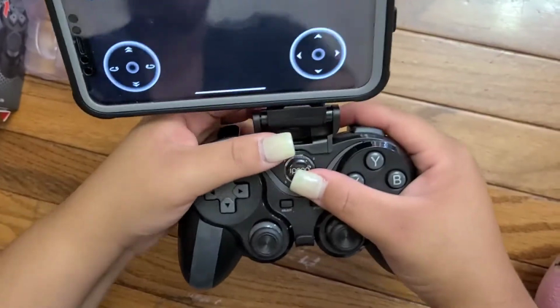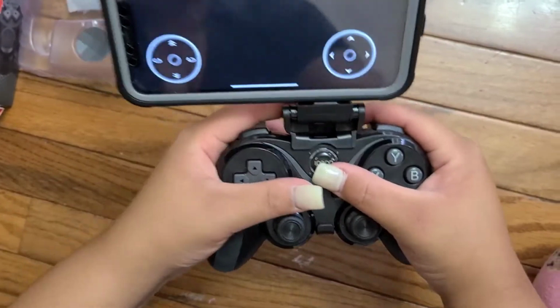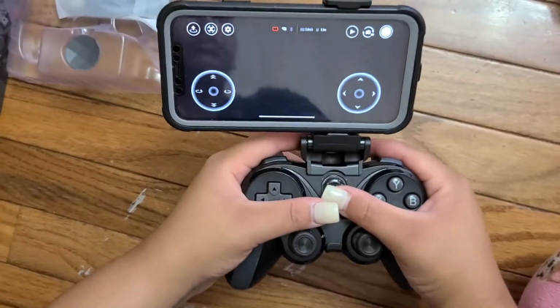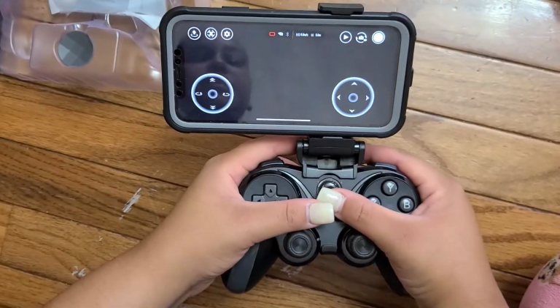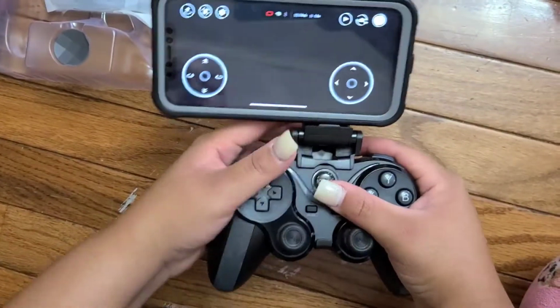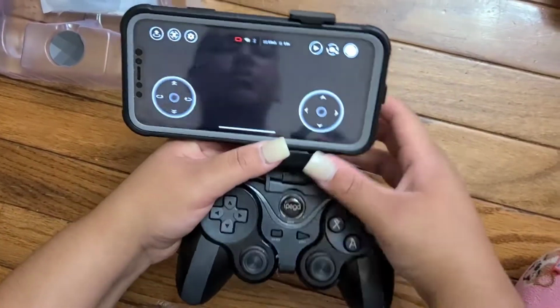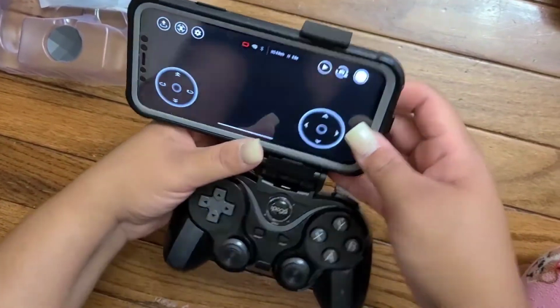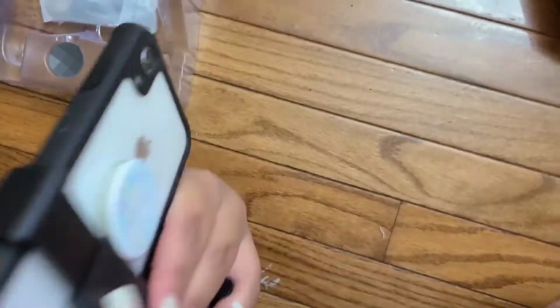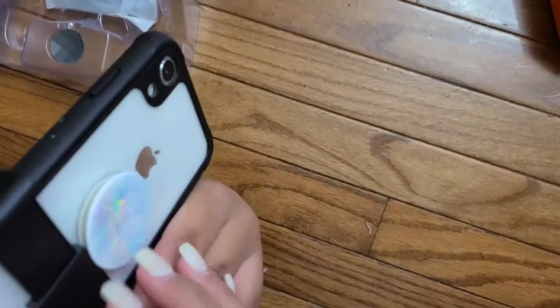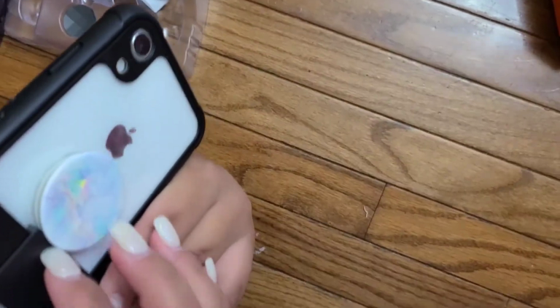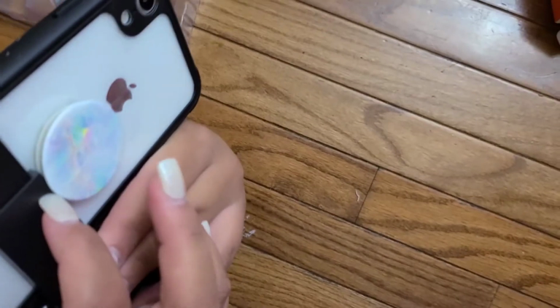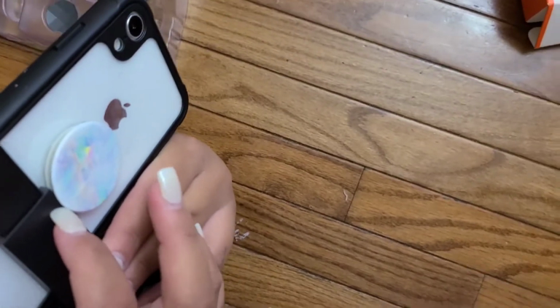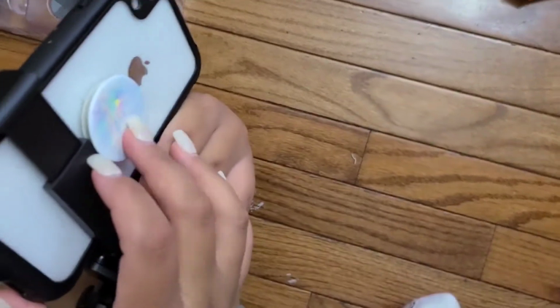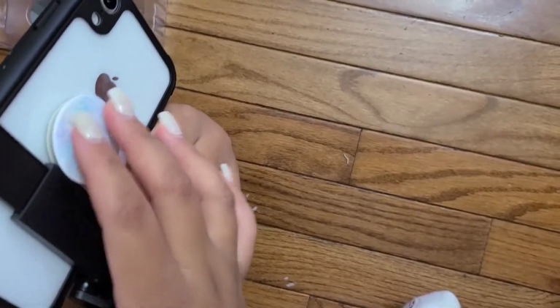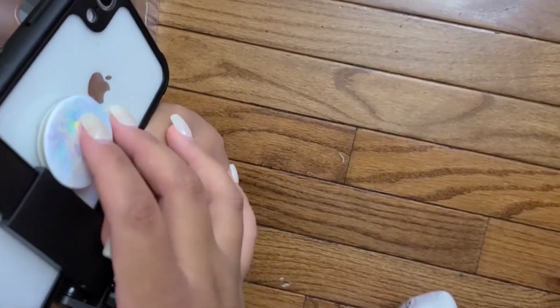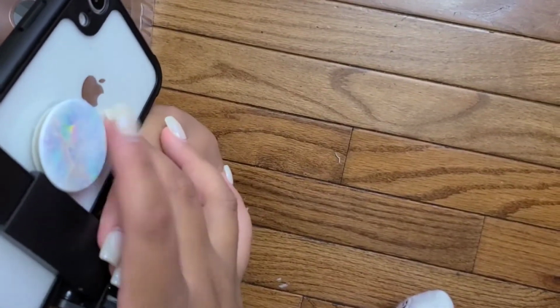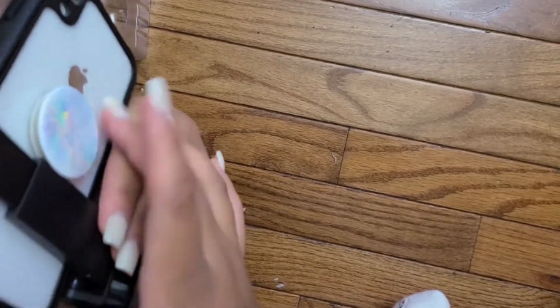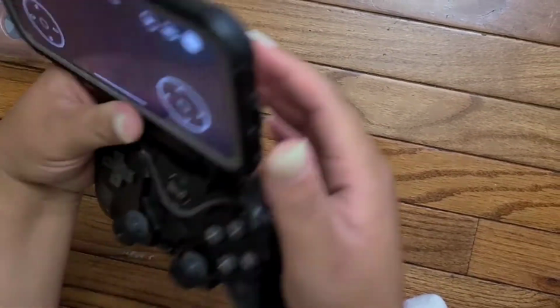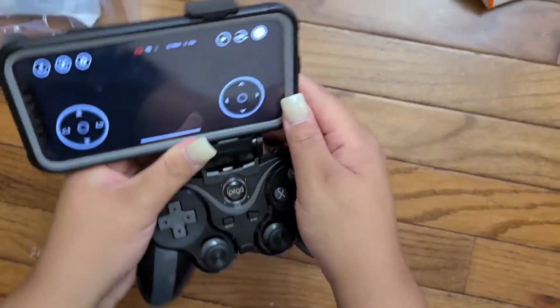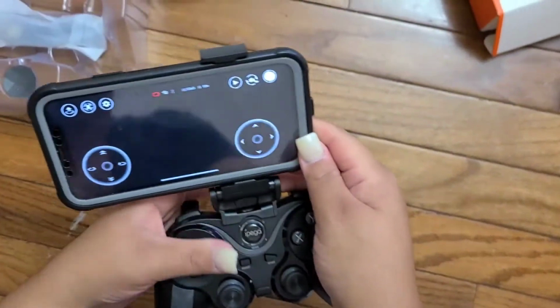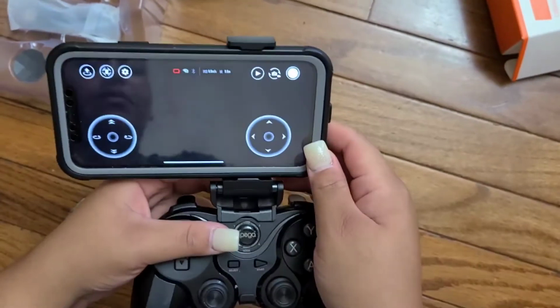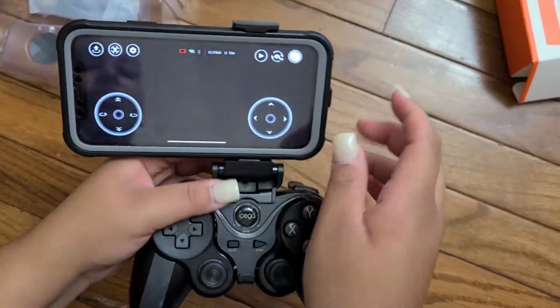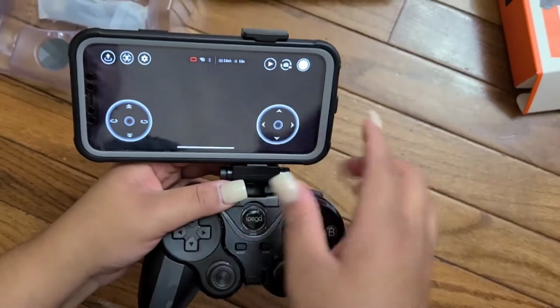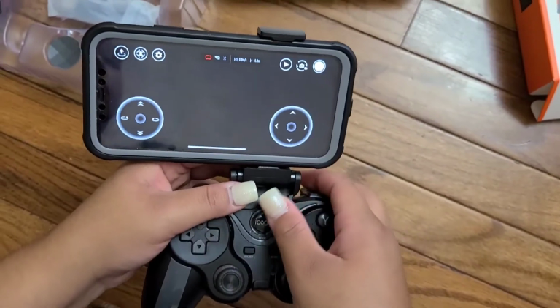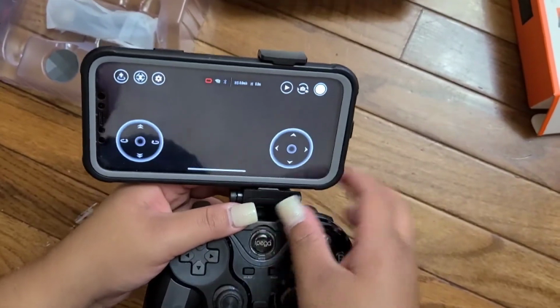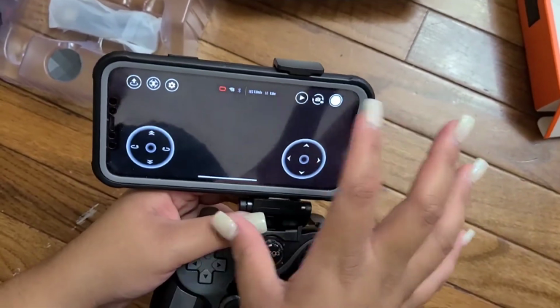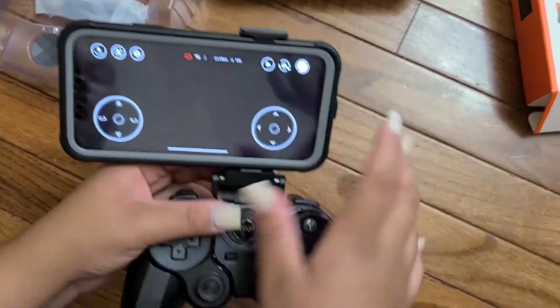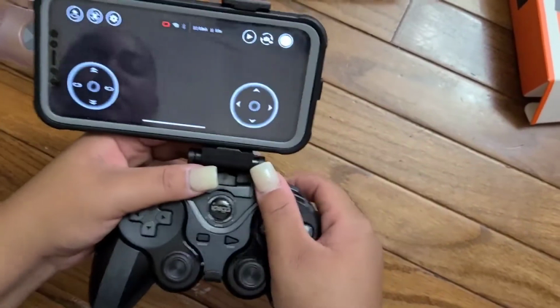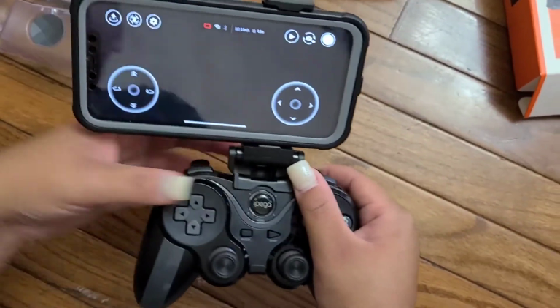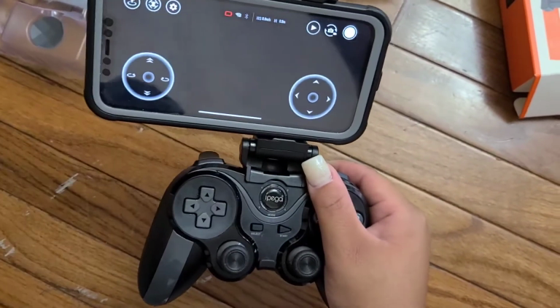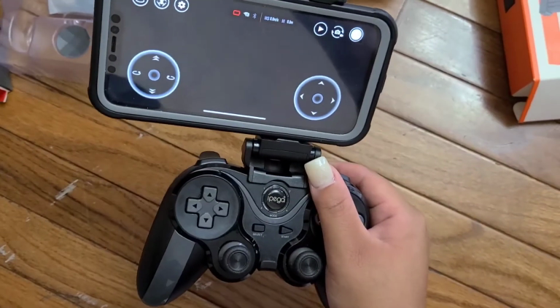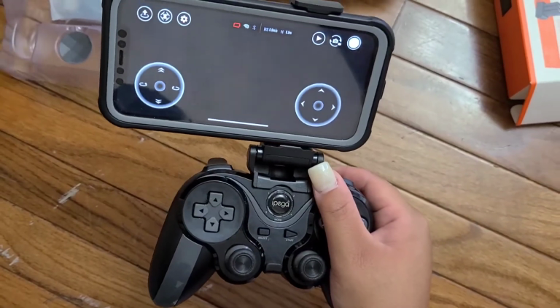It's sitting like this because on my daughter's phone she has a pop socket in the back, but you can take the whole phone out and your phone will fit right in the middle, just how it's showing right here.